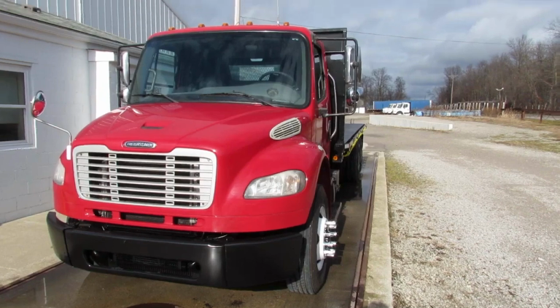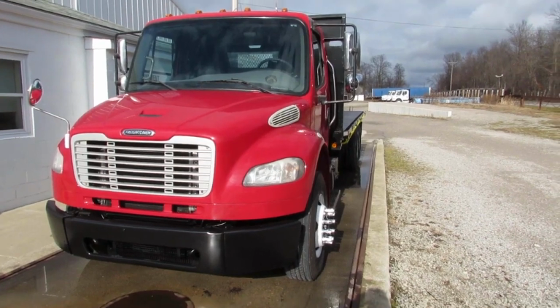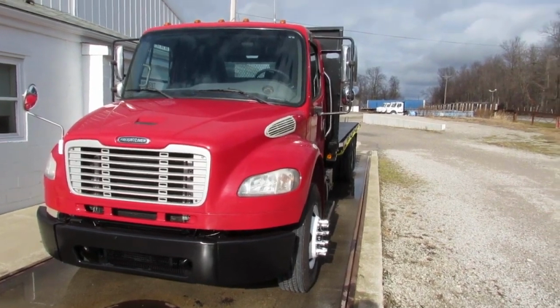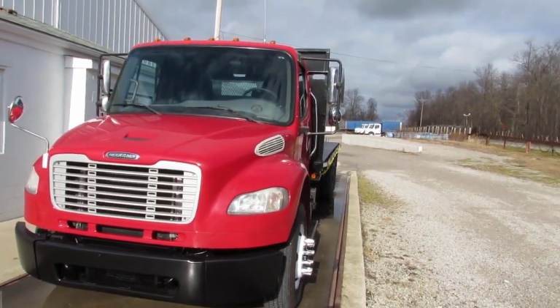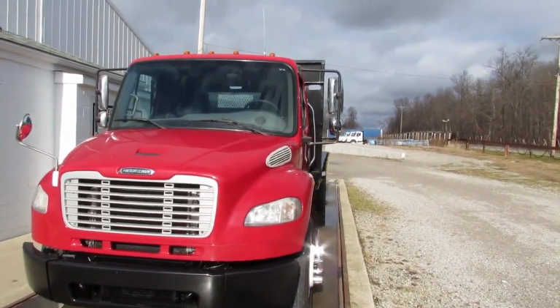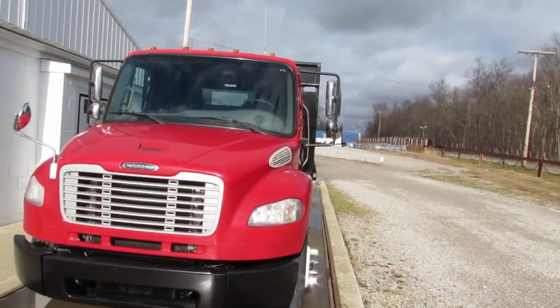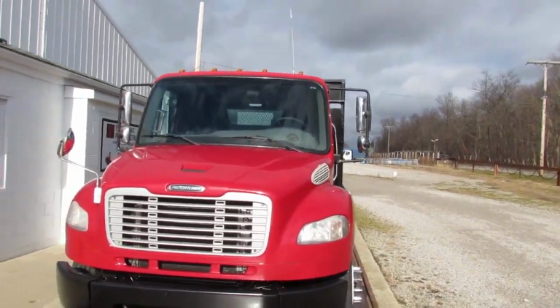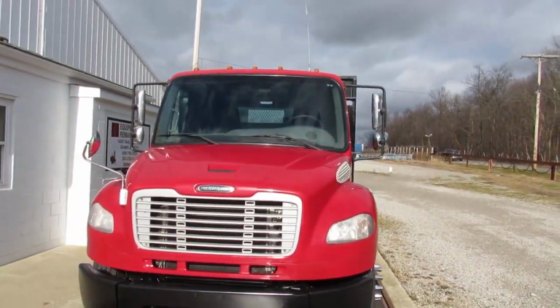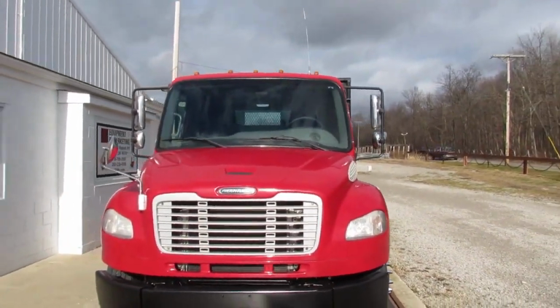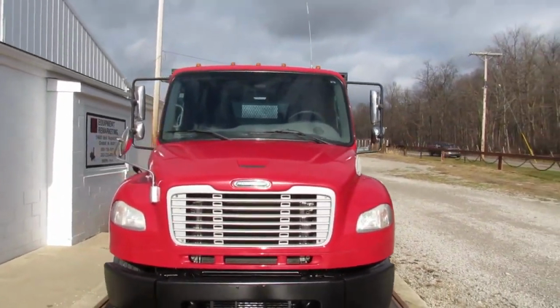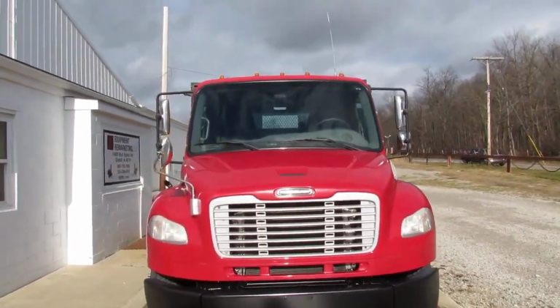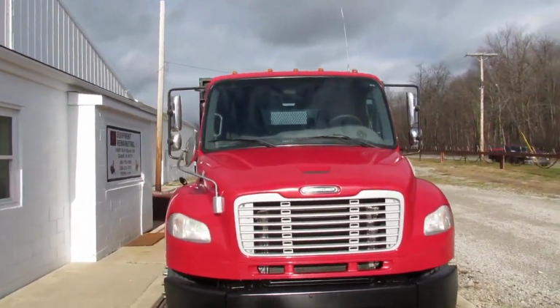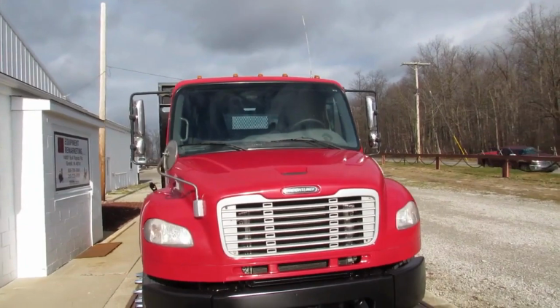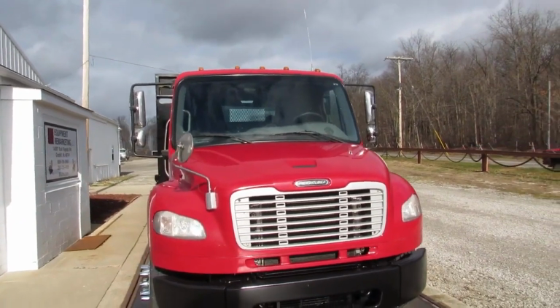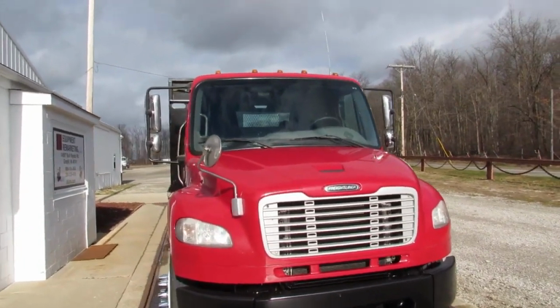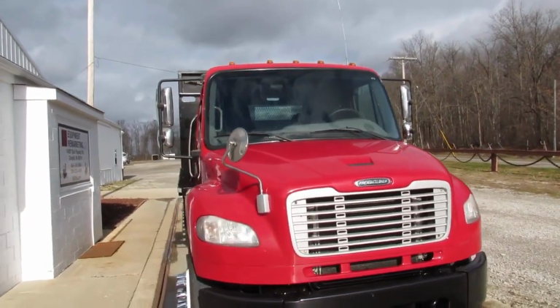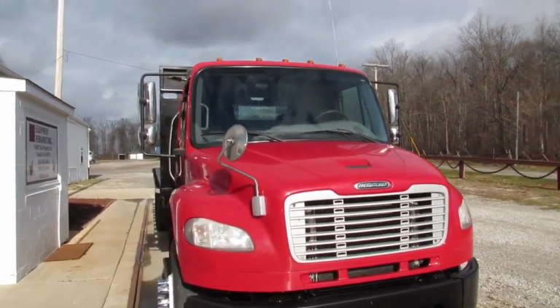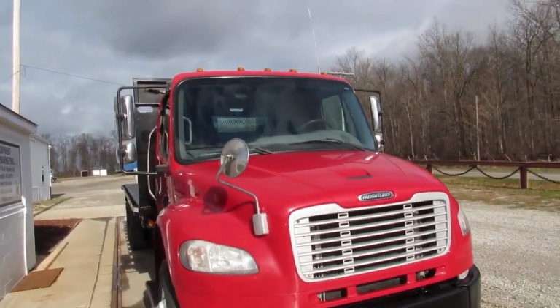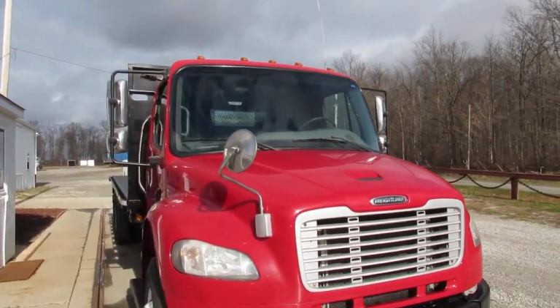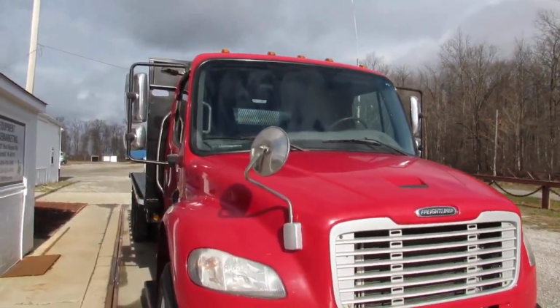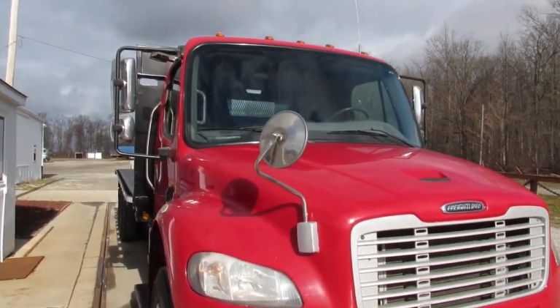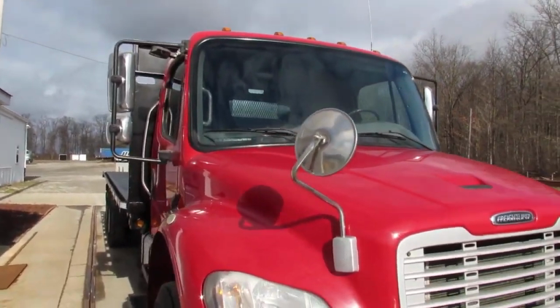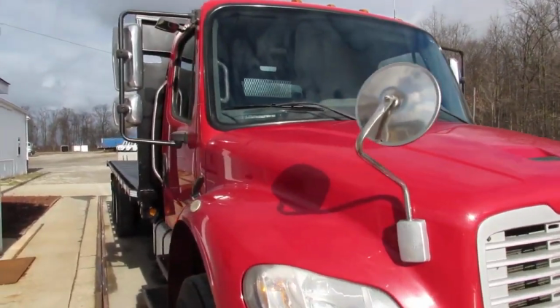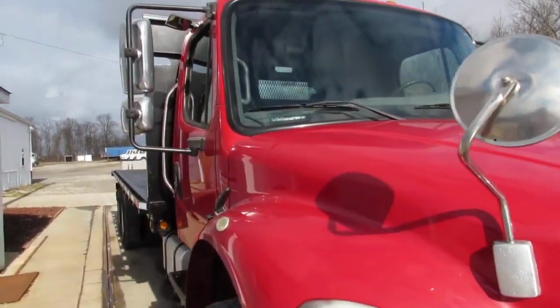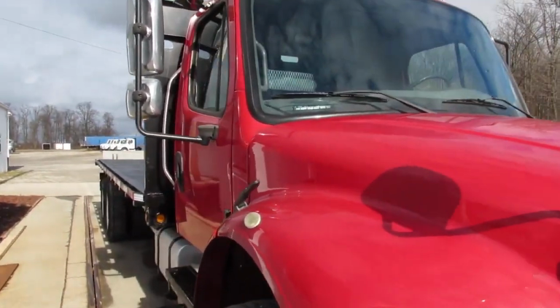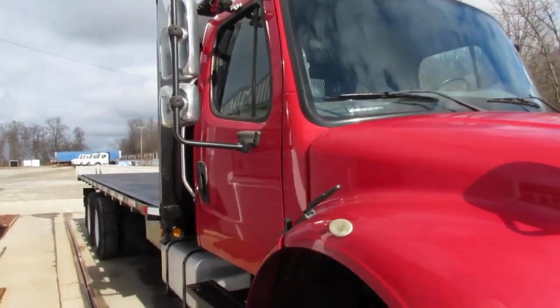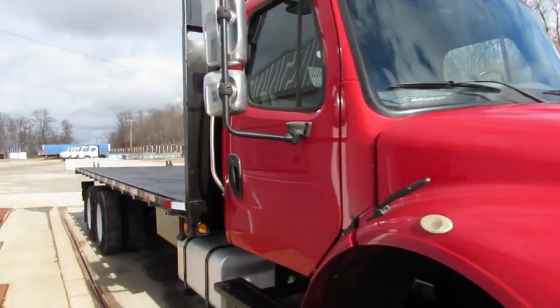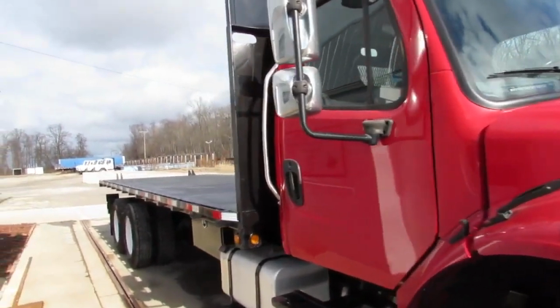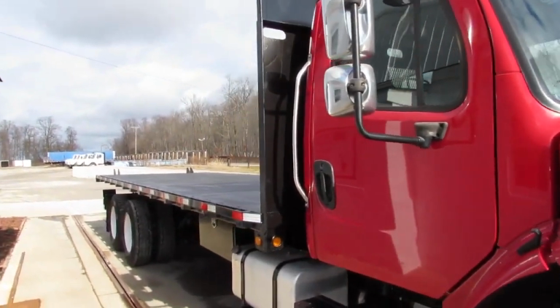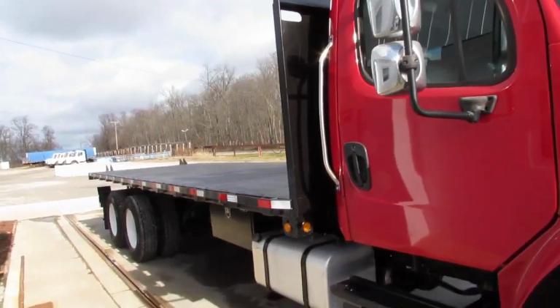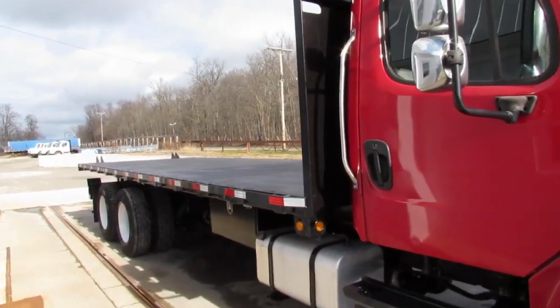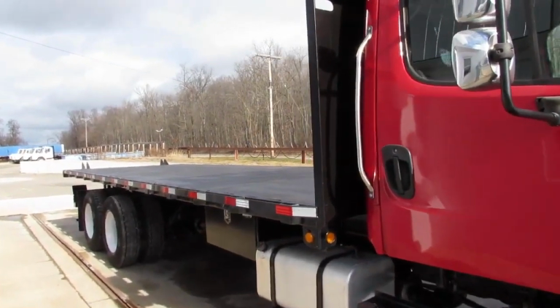Good afternoon and welcome to Equipment Hour Marketing. Today we're taking a look at a 2016 Freightliner M2, red in color folks, beautiful unit, 163,000 miles on this tandem.